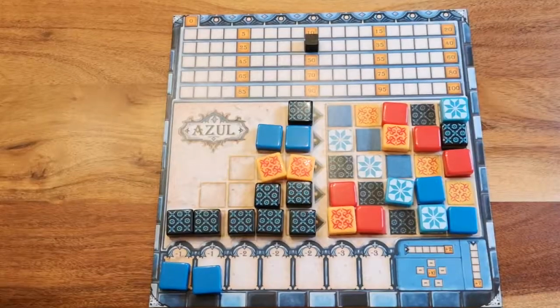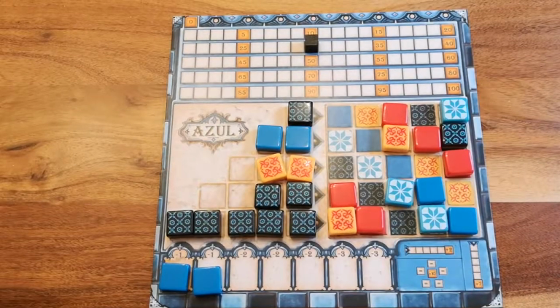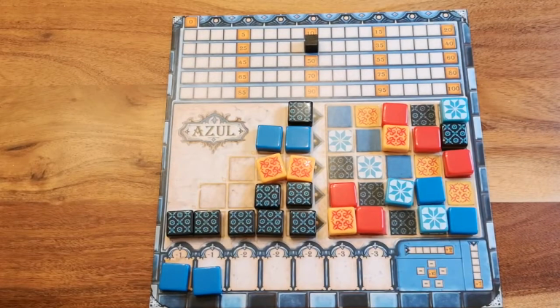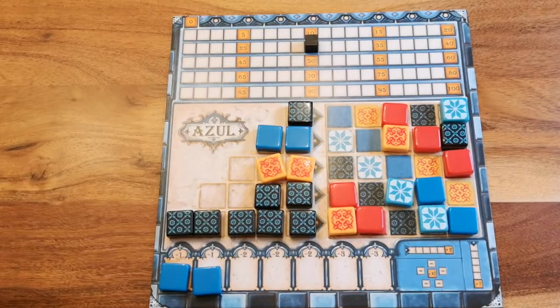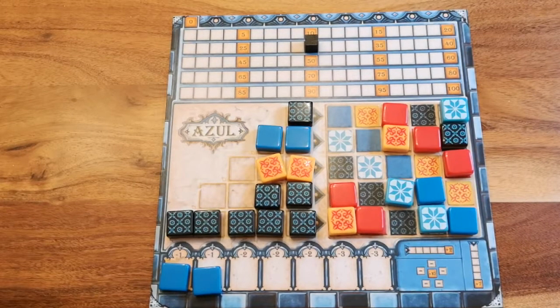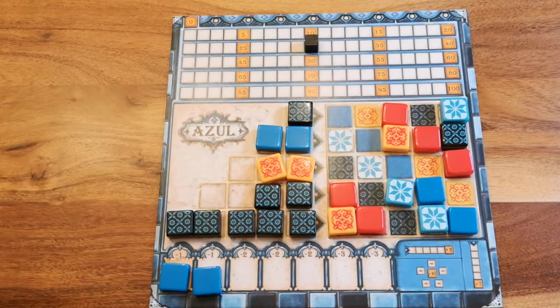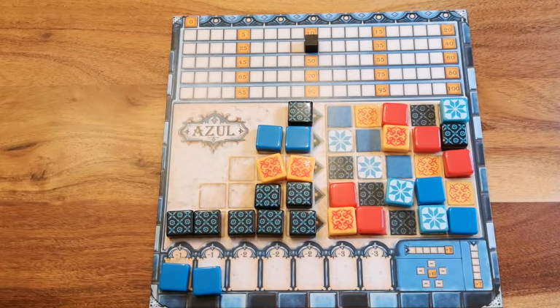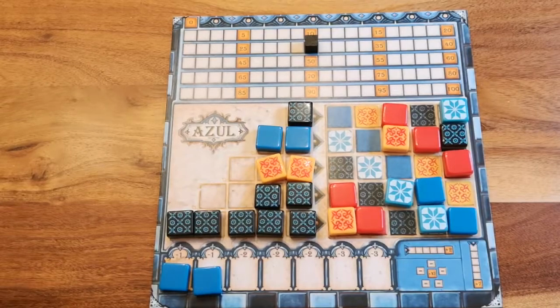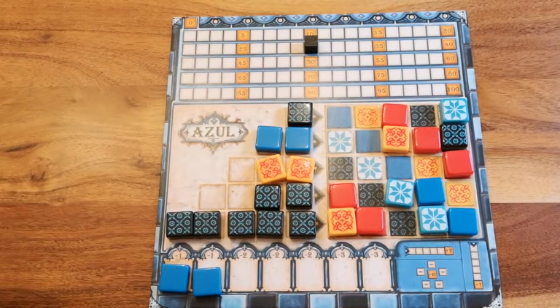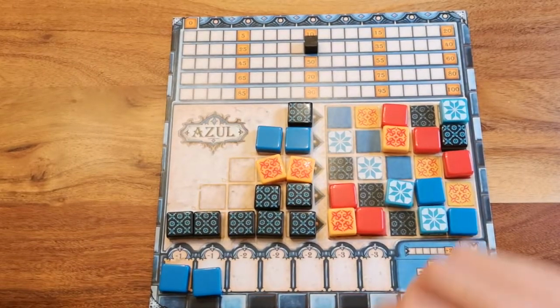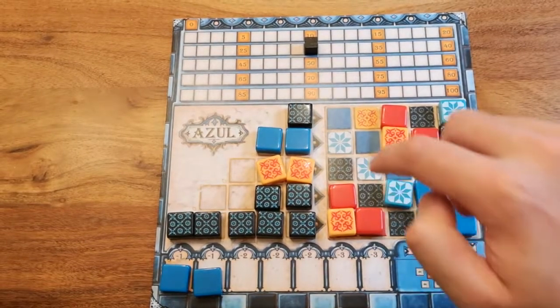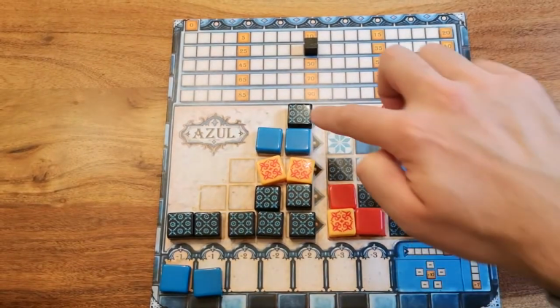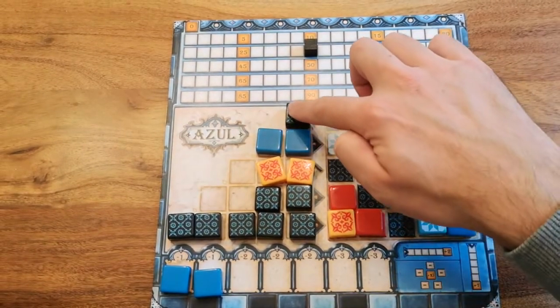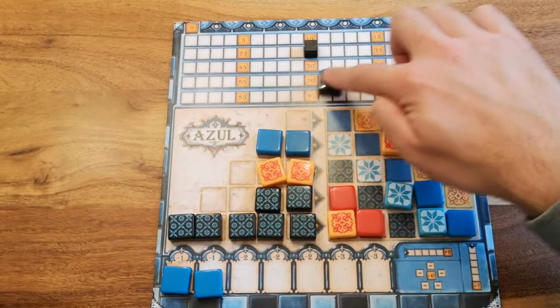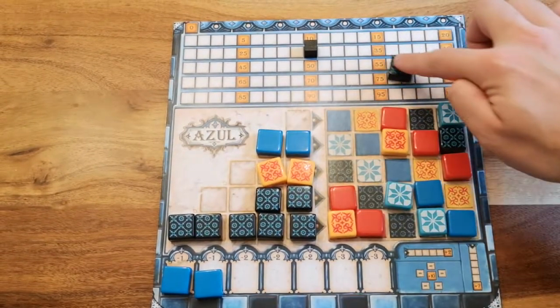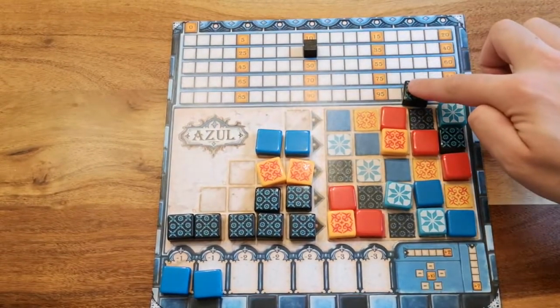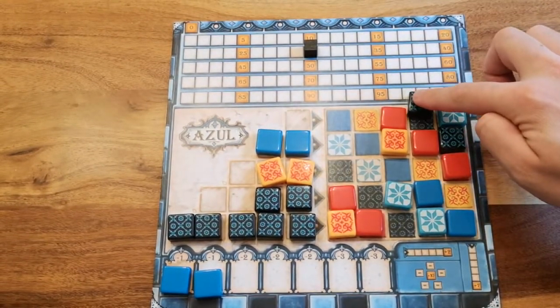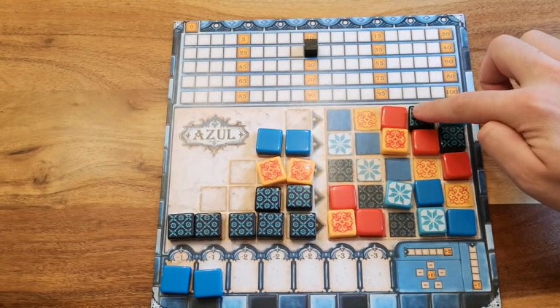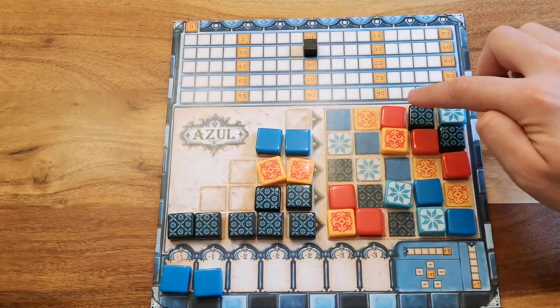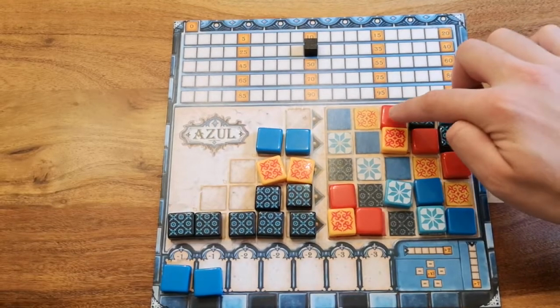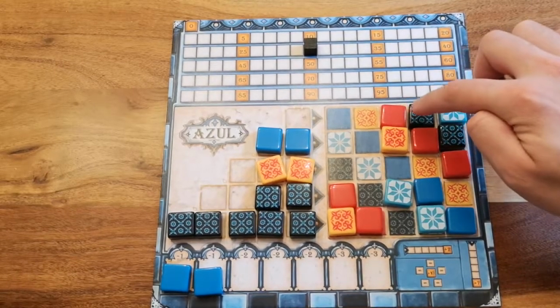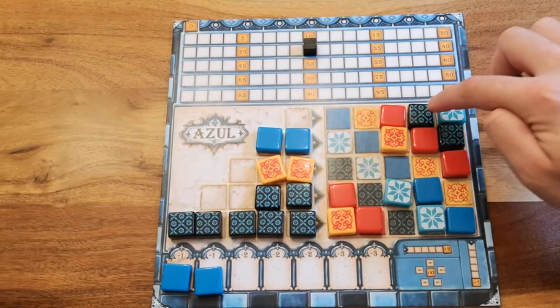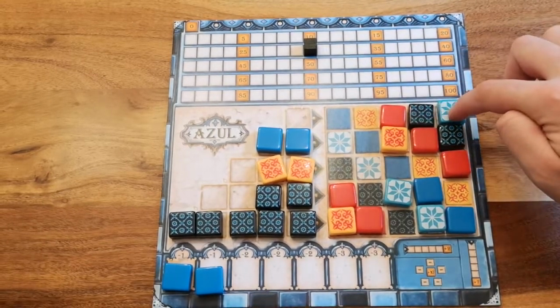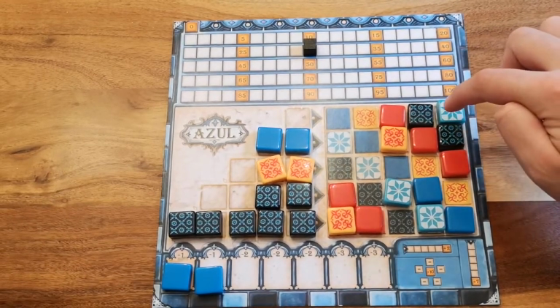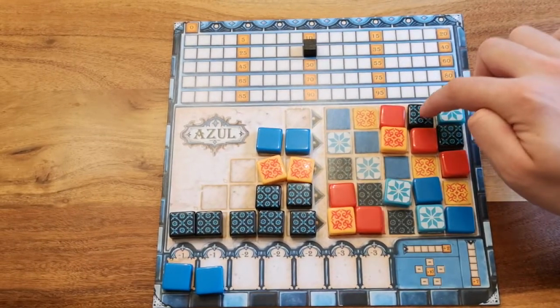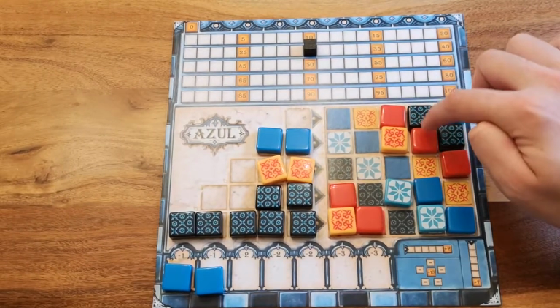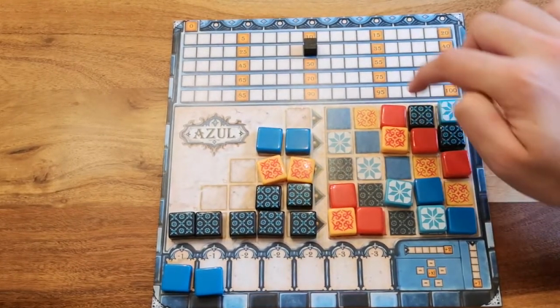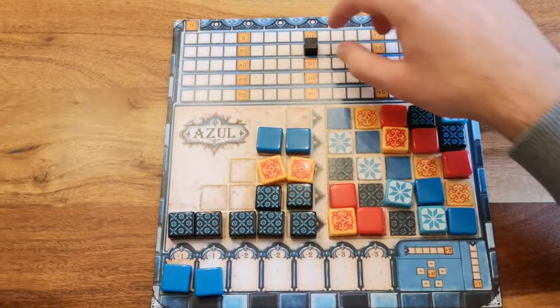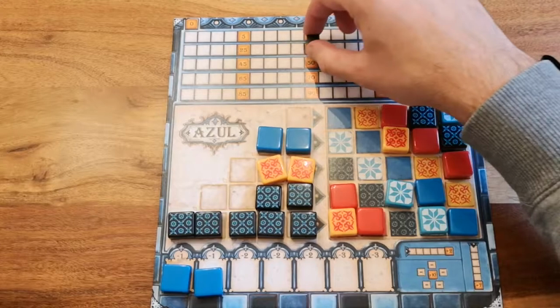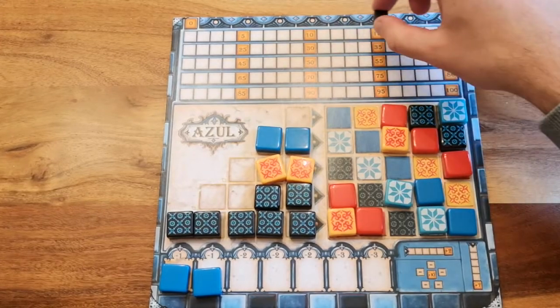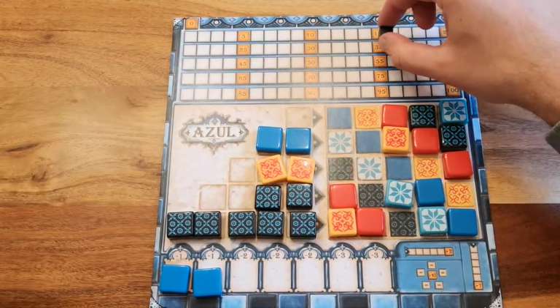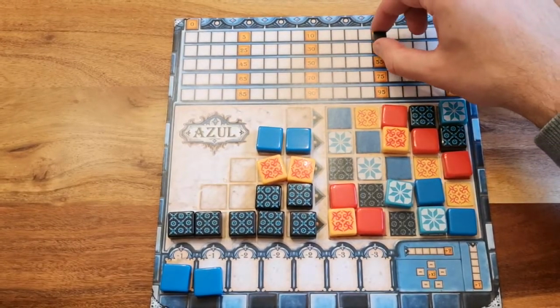Now it's time for you to tally up your points. For each of your filled pattern lines, shift the rightmost tile onto the wall and count 1 point. If there are adjacent tiles on your wall, you get additional points. In this example, I get points for both horizontal and vertical adjacencies and receive 5 points.